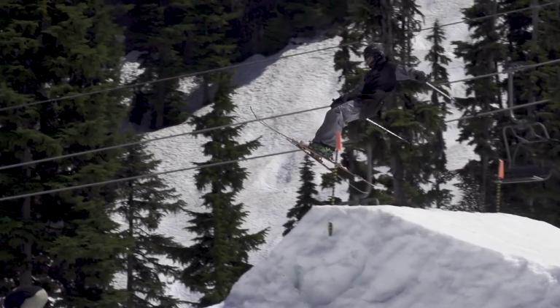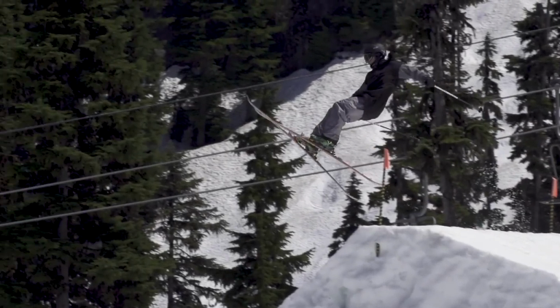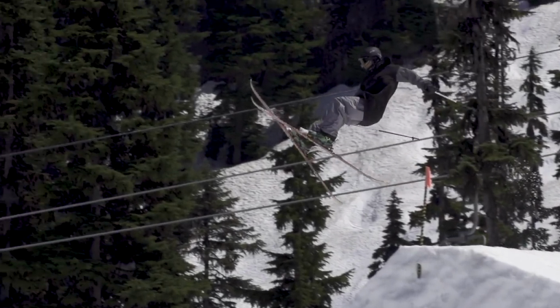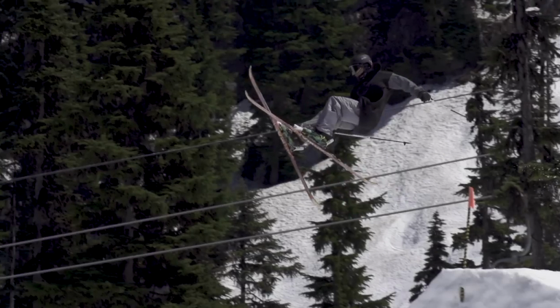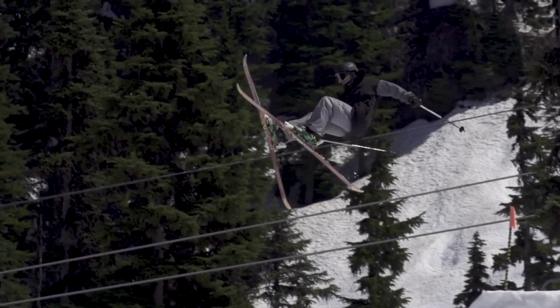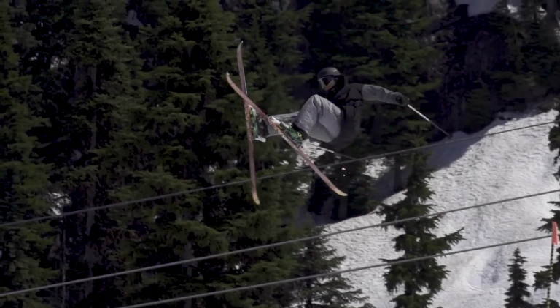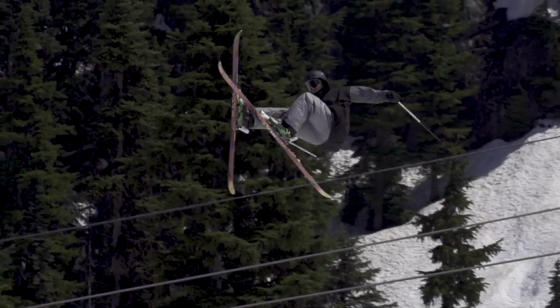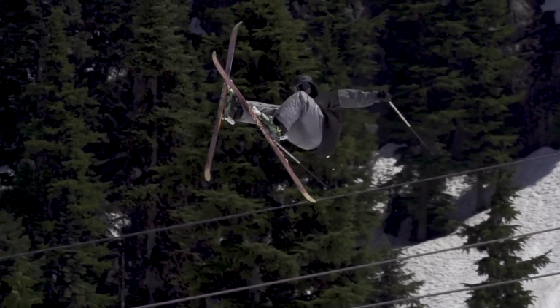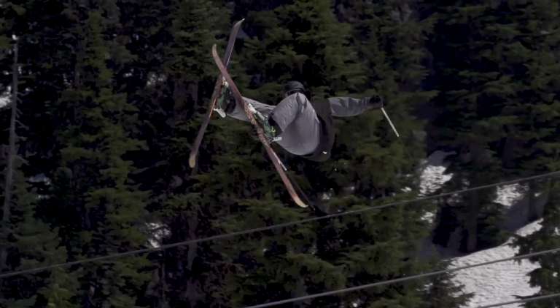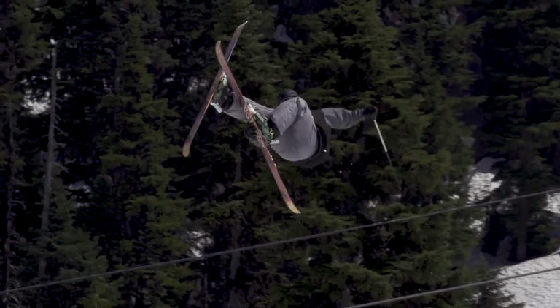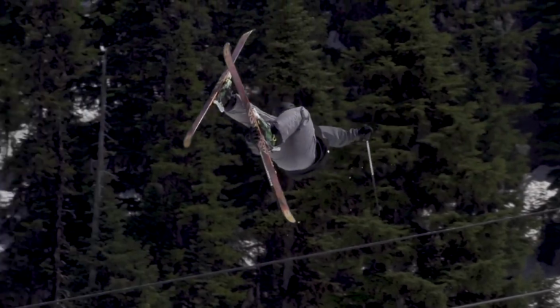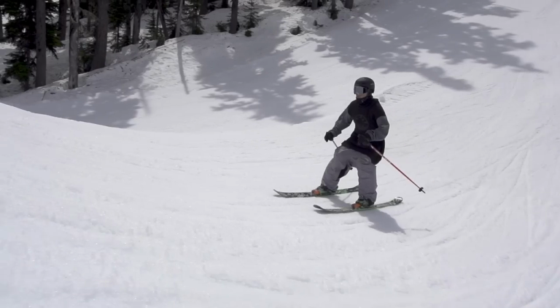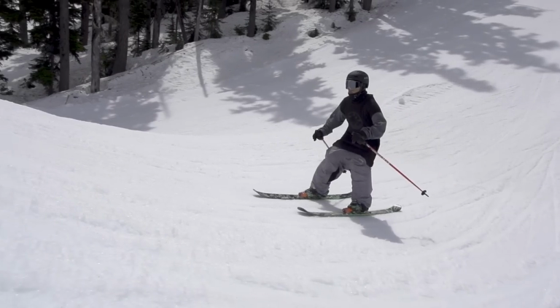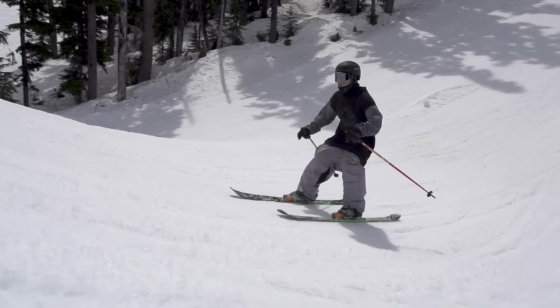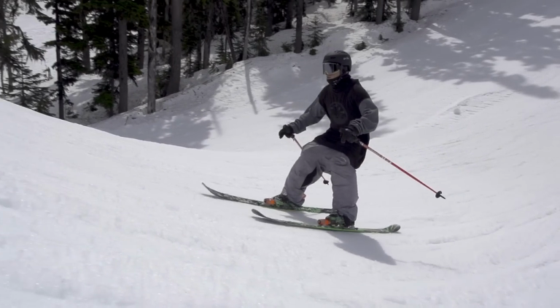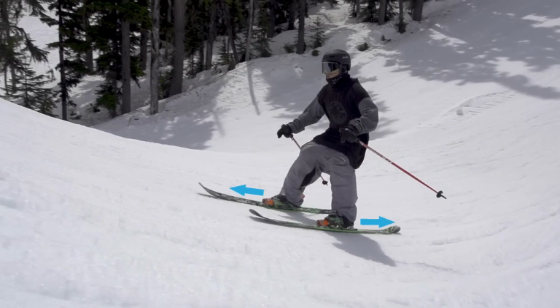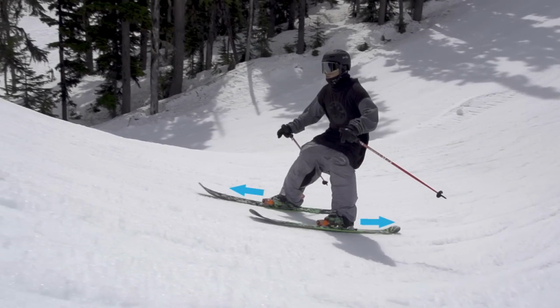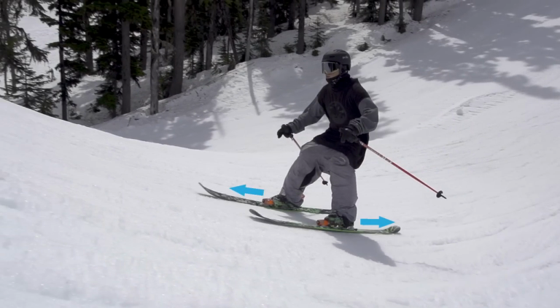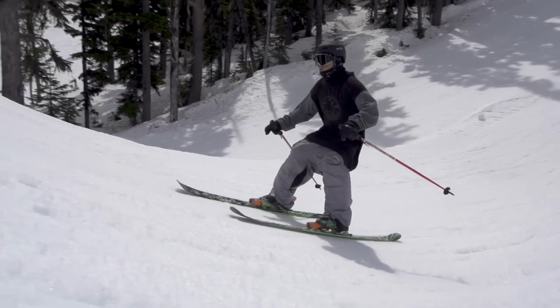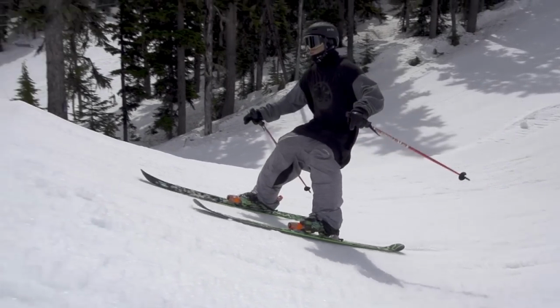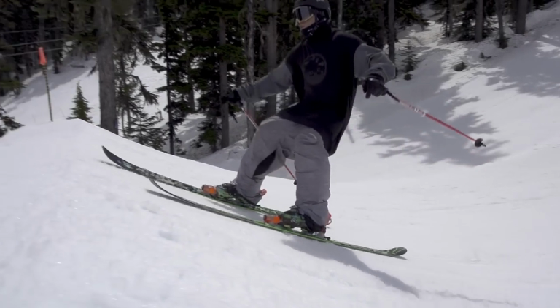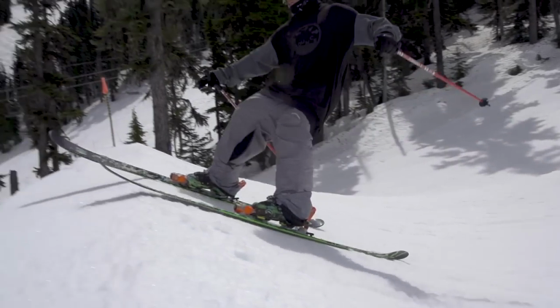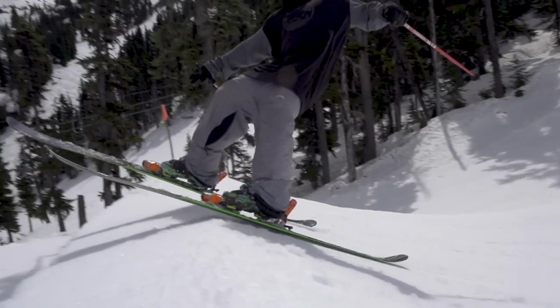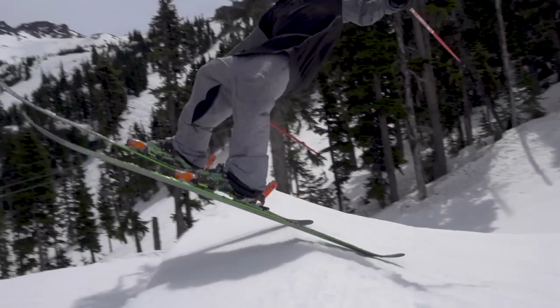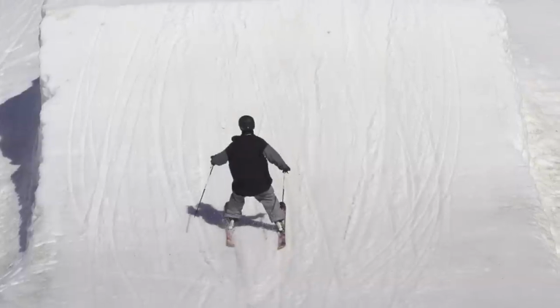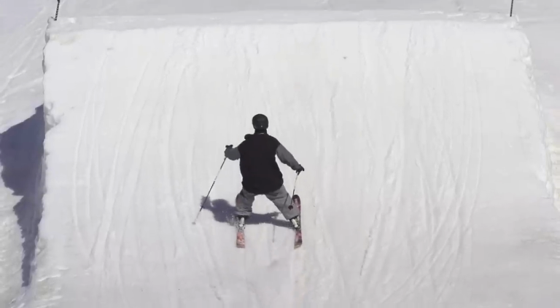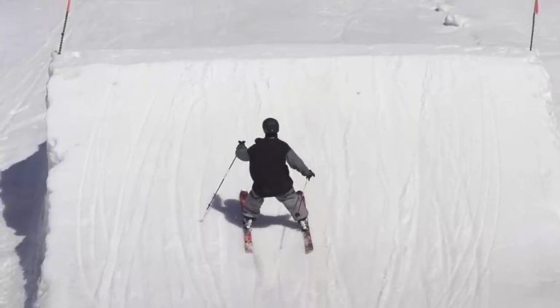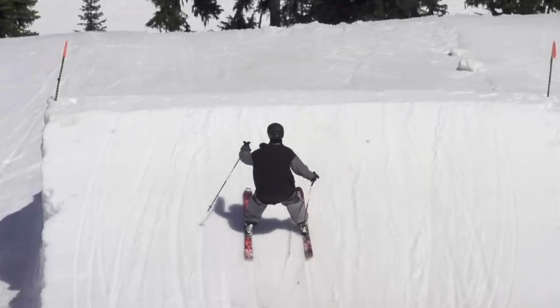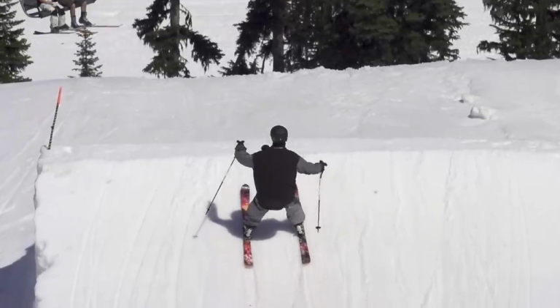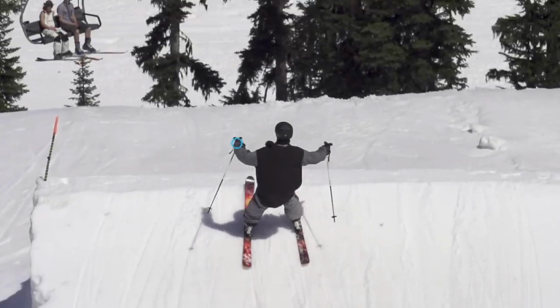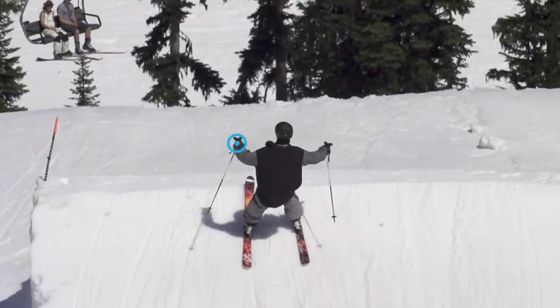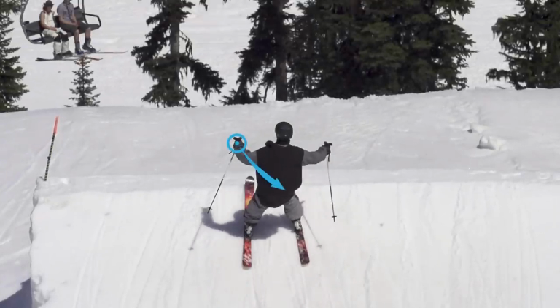At the end of your extension, your hips should open to the direction you want to rotate, just slightly. This can make a small lead change between your skis. Your driving arm should also drop between straight beside you and behind you.